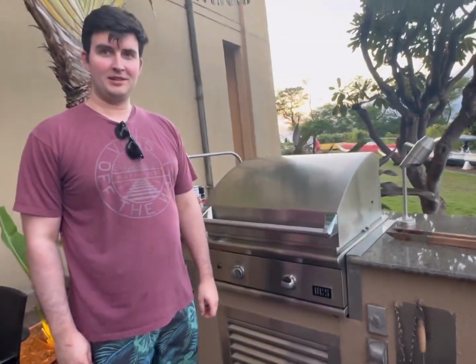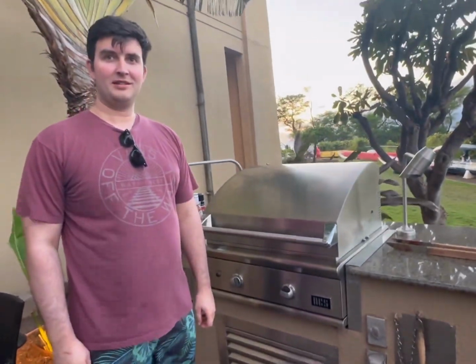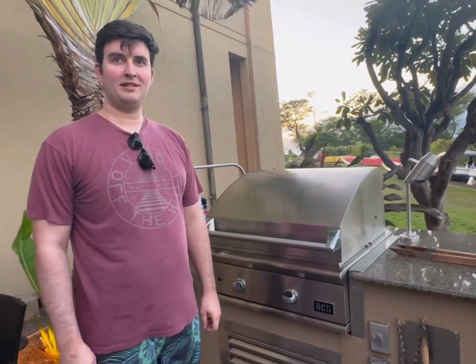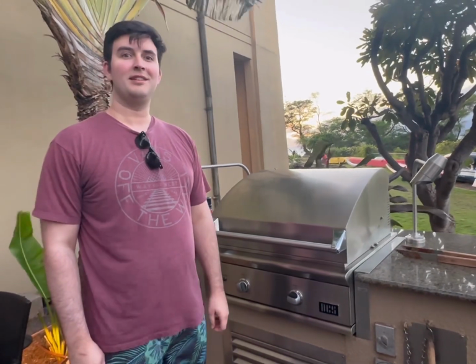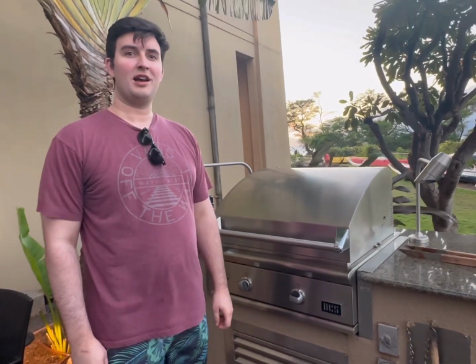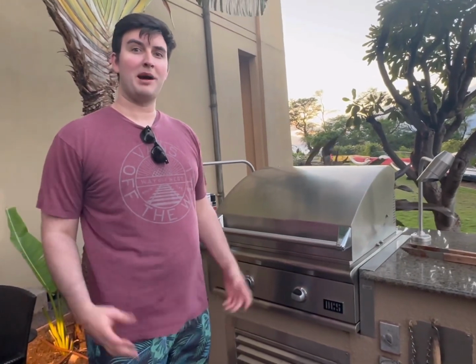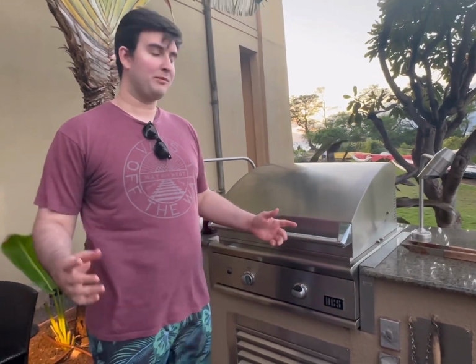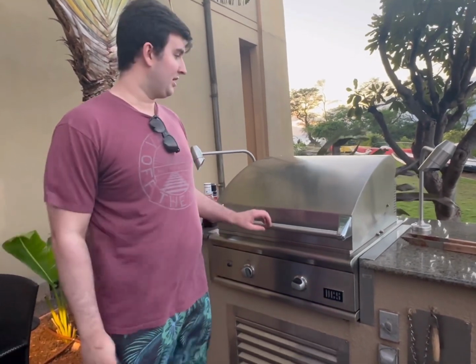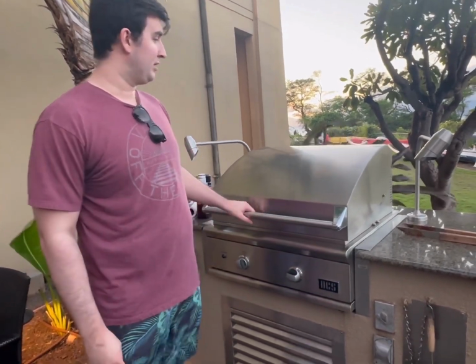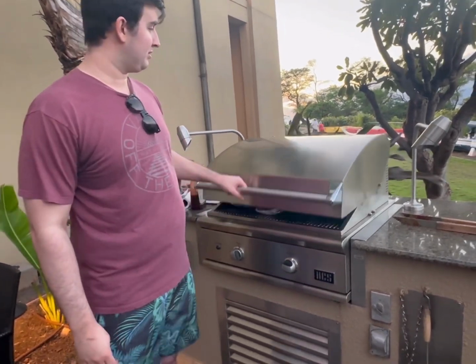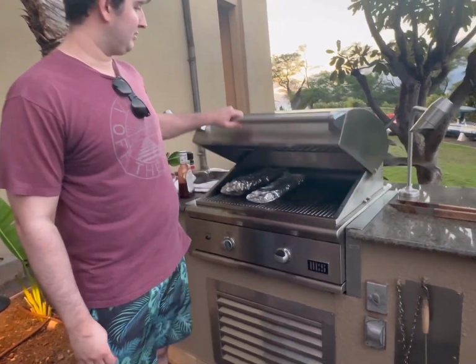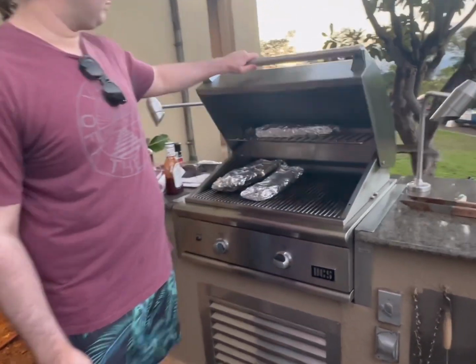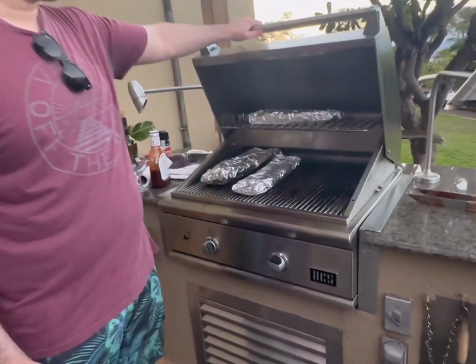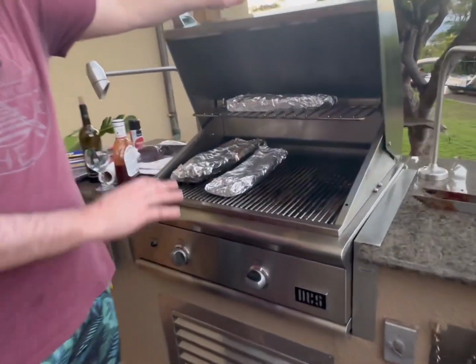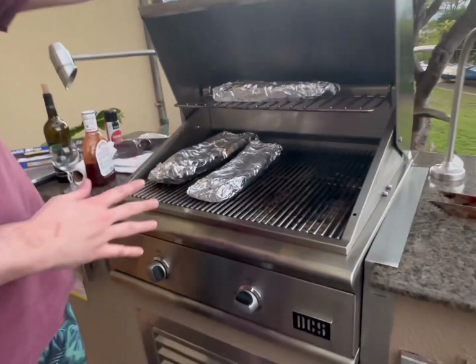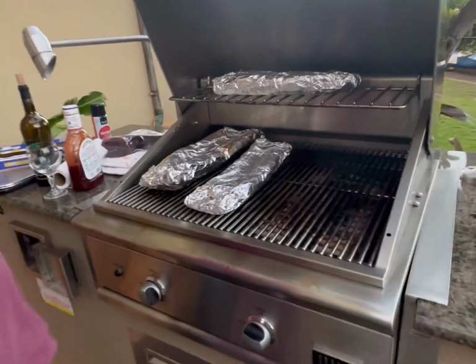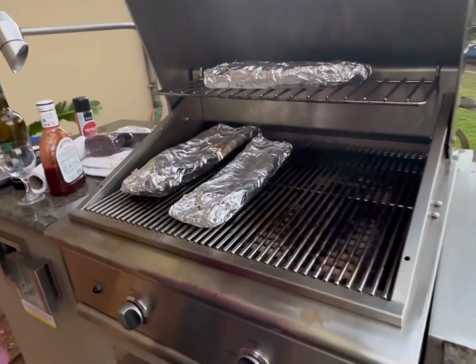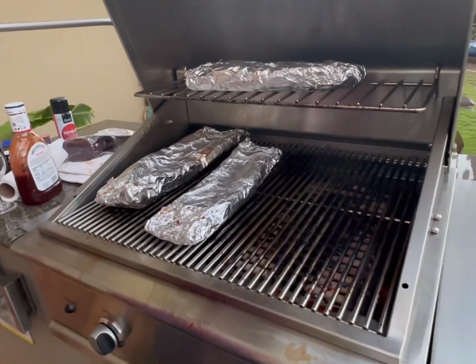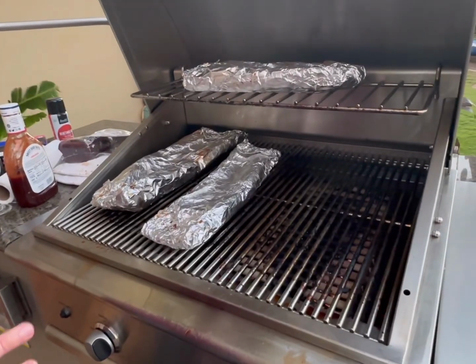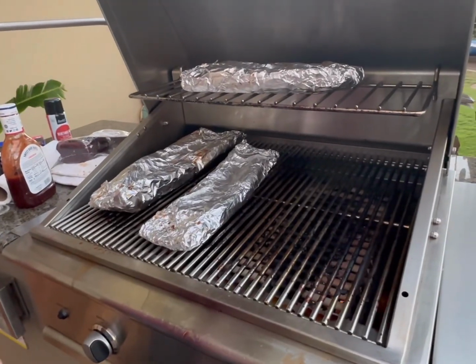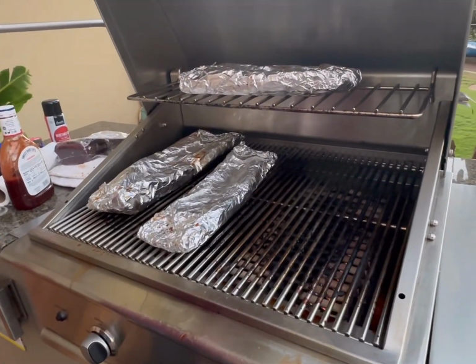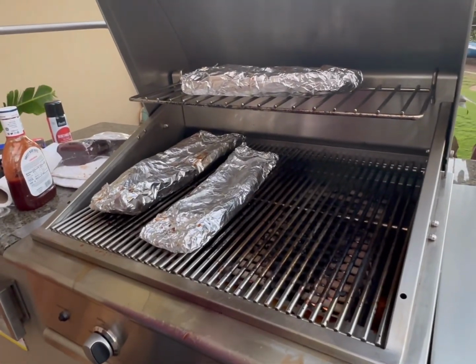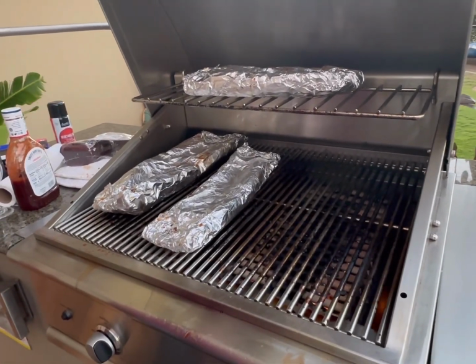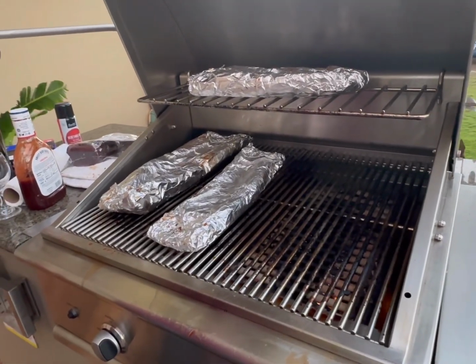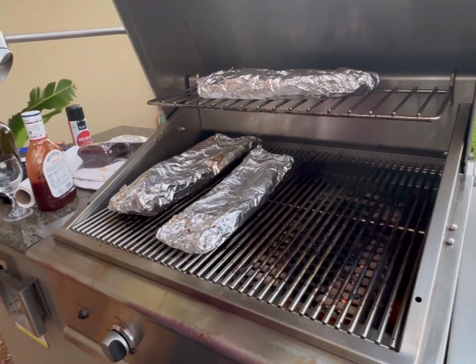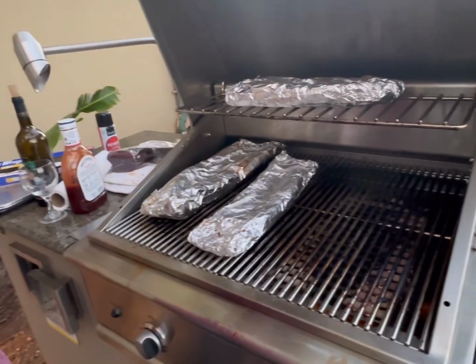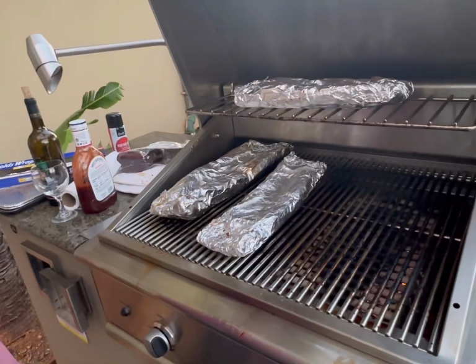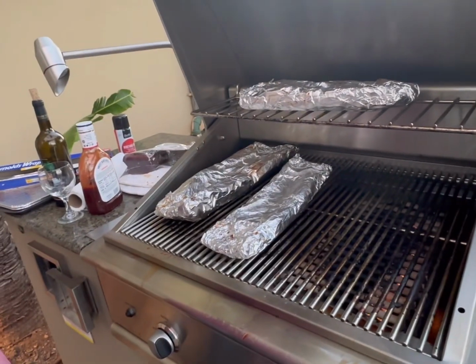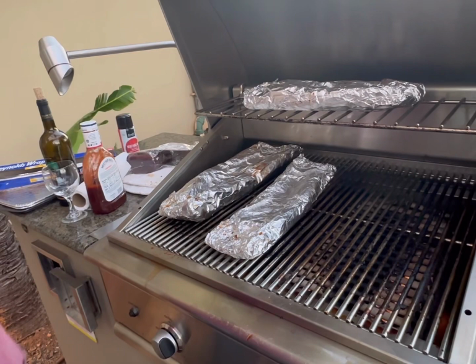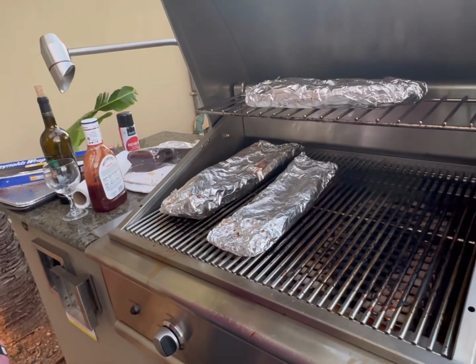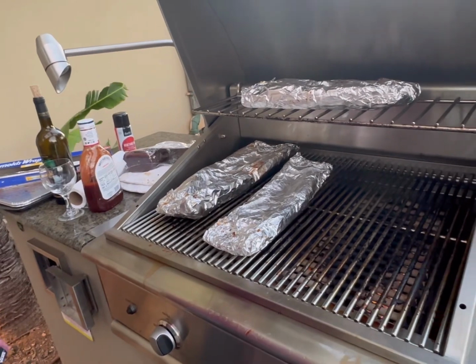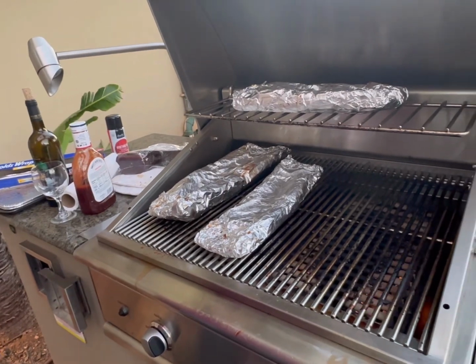What you grilling in Maui? I'm Mike. I'm grilling some ribs. We got a quick sear on each side and then we'll do about two hours, flipping every 30 minutes, rotating them through. And Sweet Baby Ray's. All right.